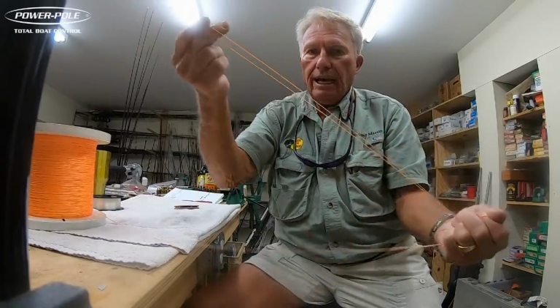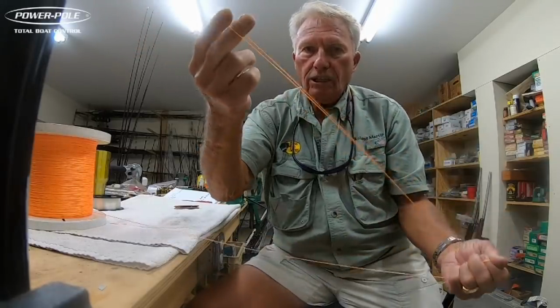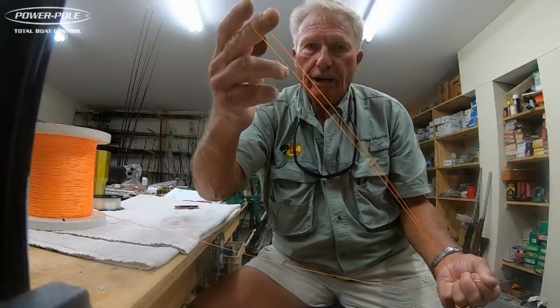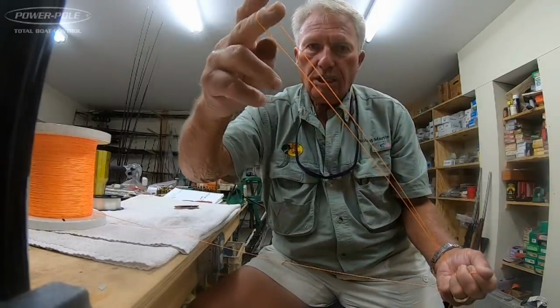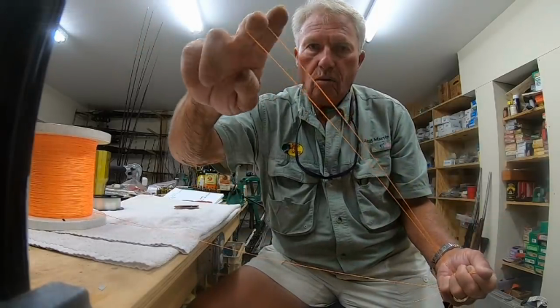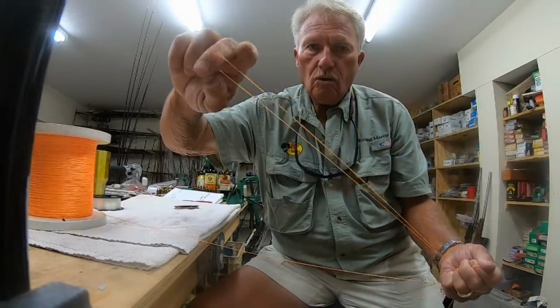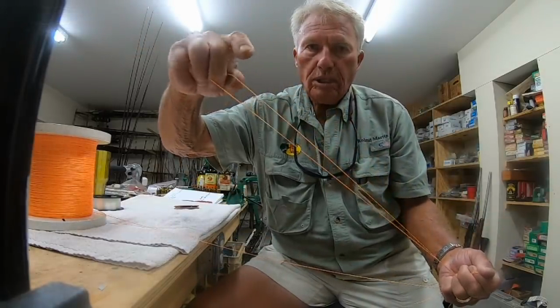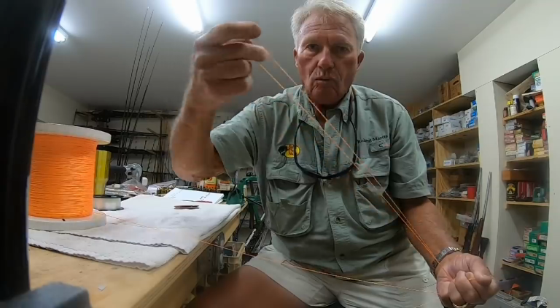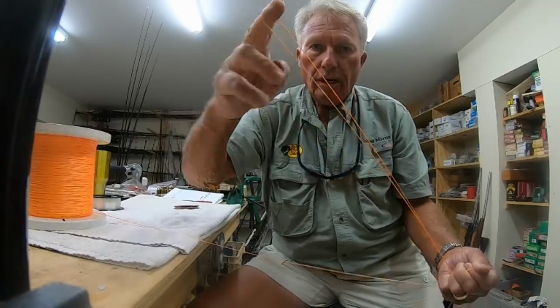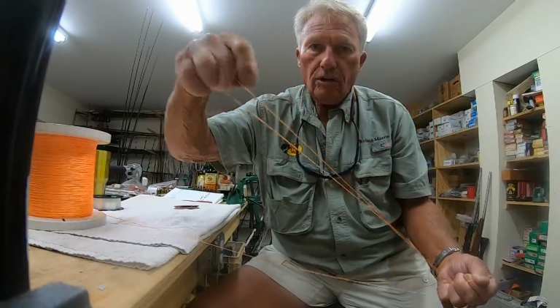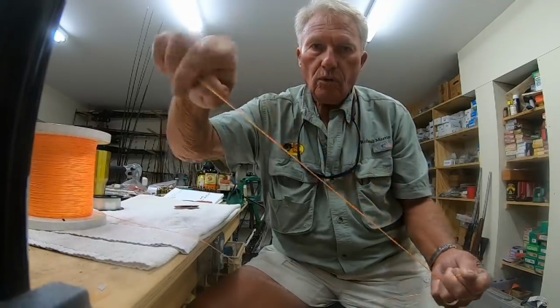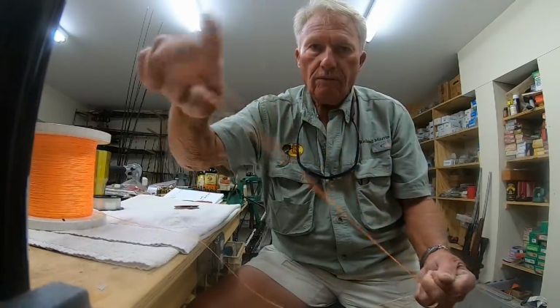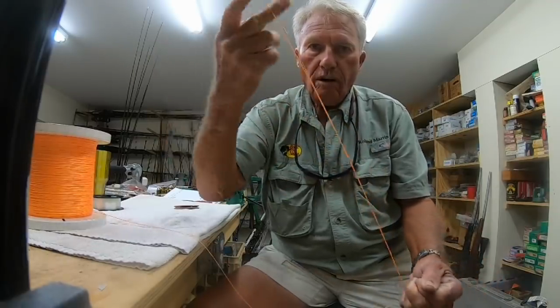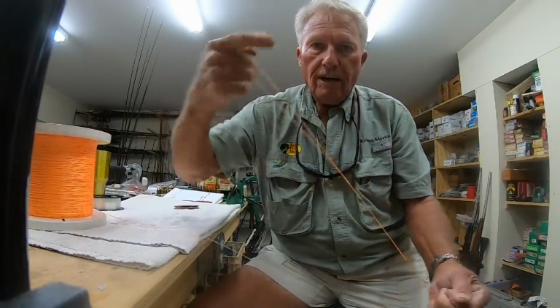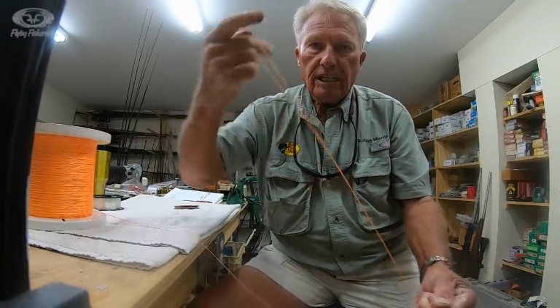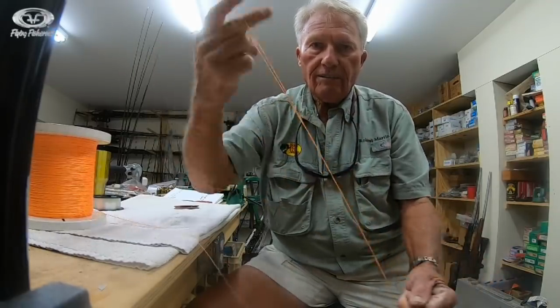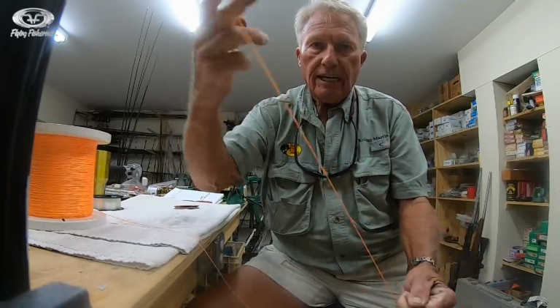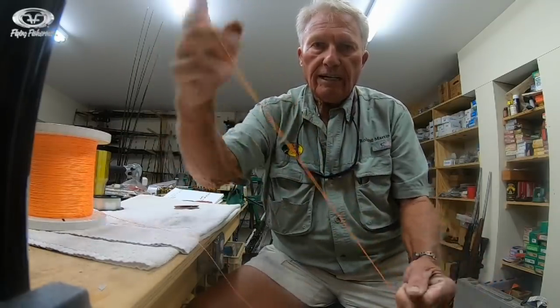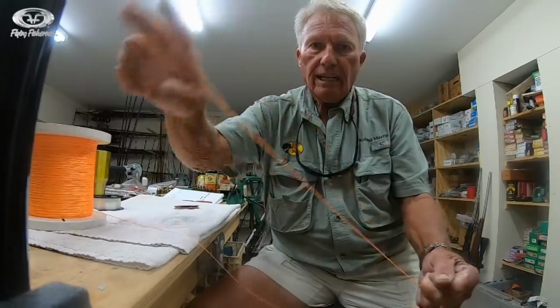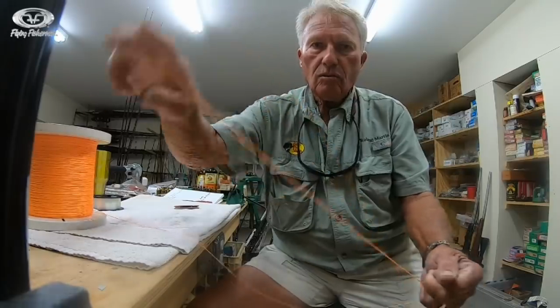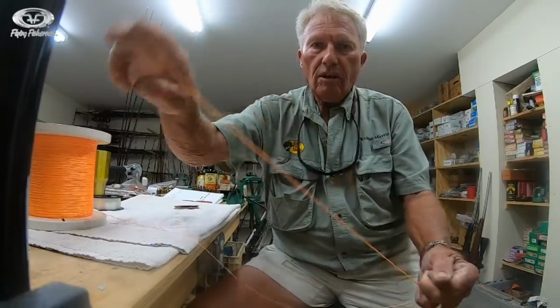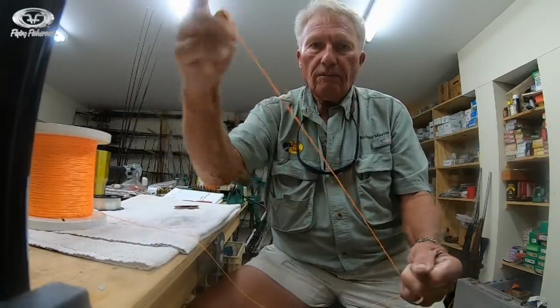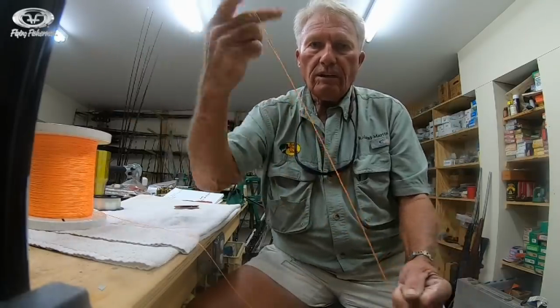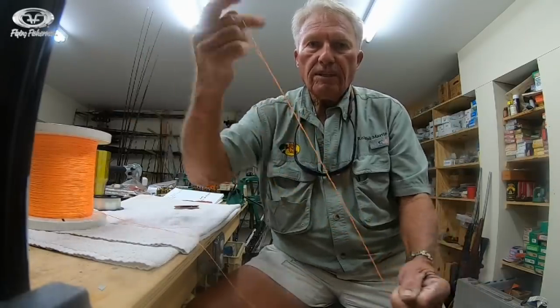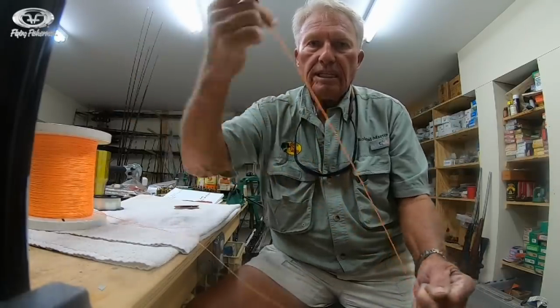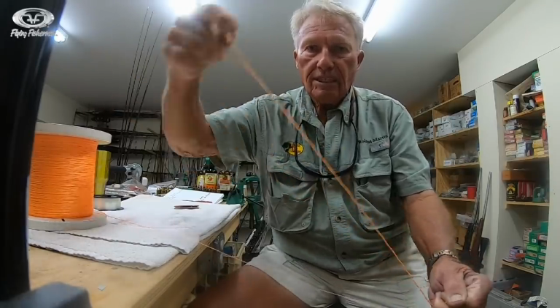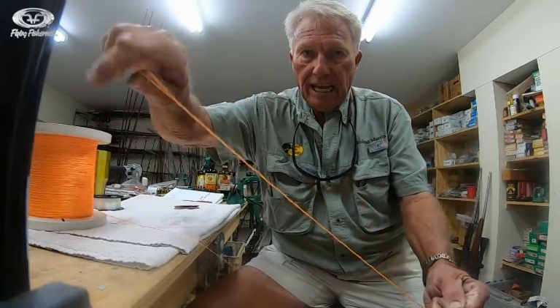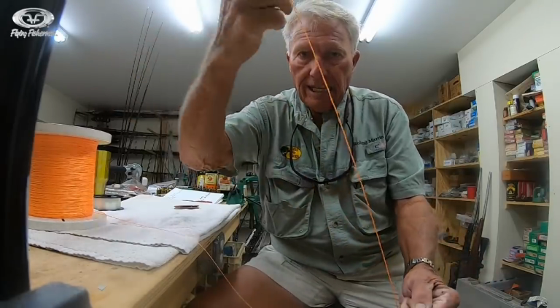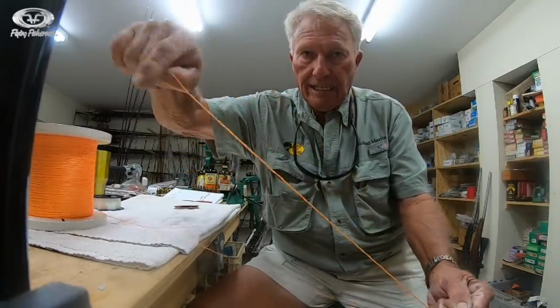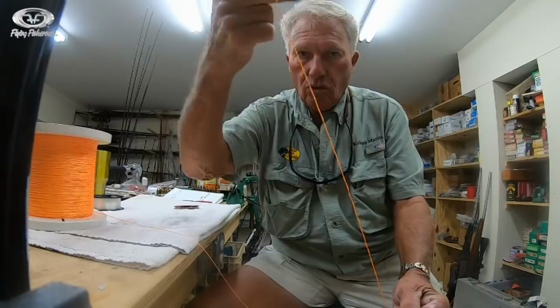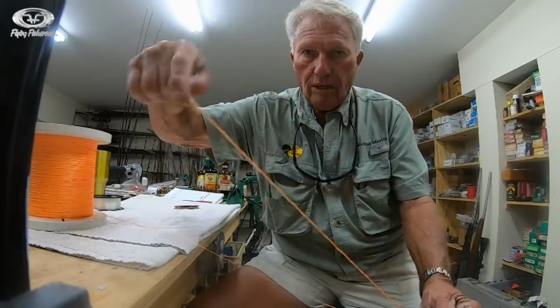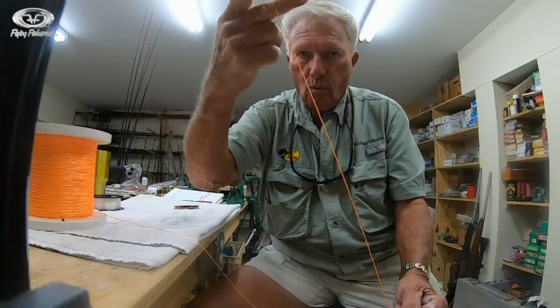I take this finger and I twist it now 21 times — one, two, three, four, five, six, seven, eight, nine, ten, eleven, twelve, fourteen, fifteen, sixteen, seventeen, eighteen, nineteen, twenty, twenty-one.